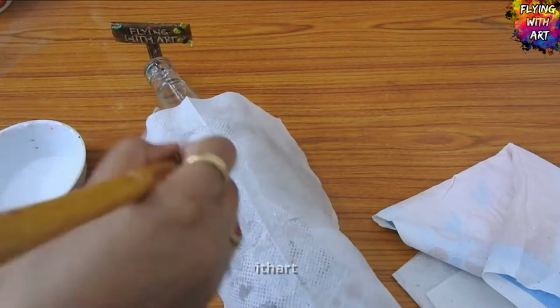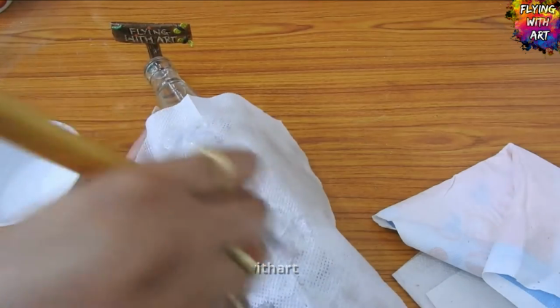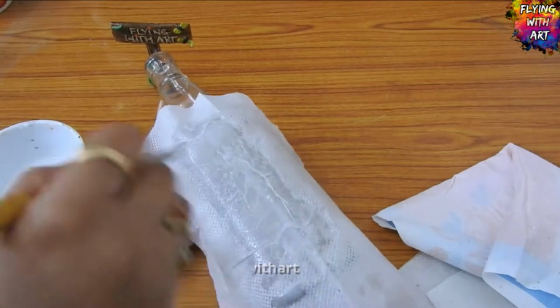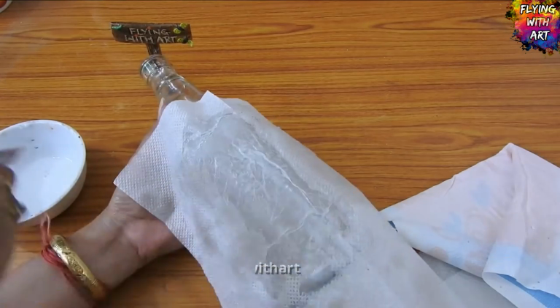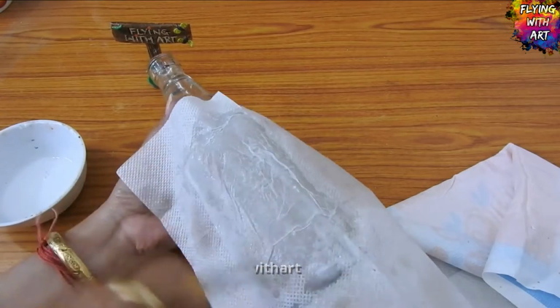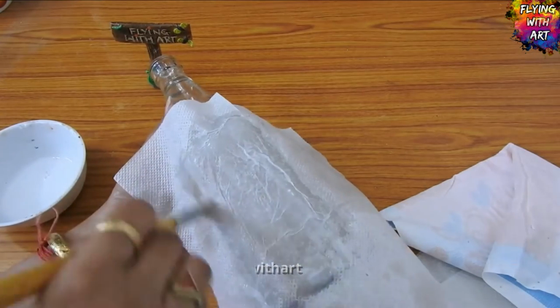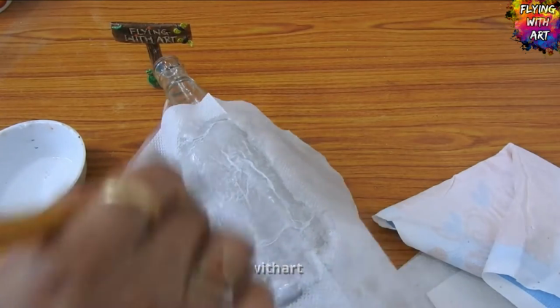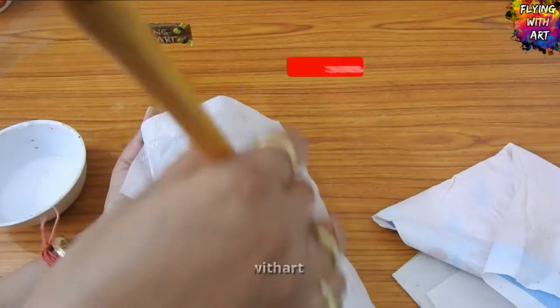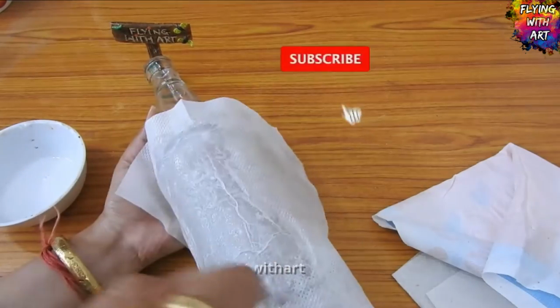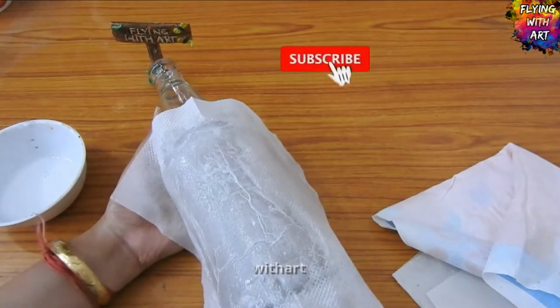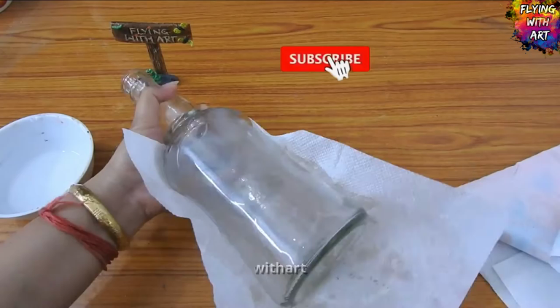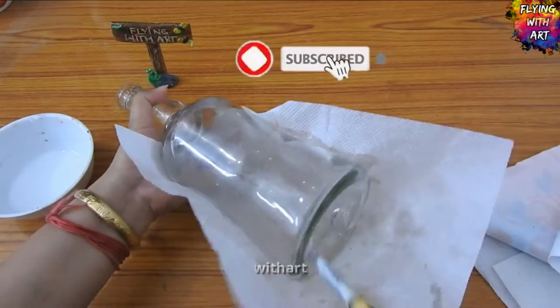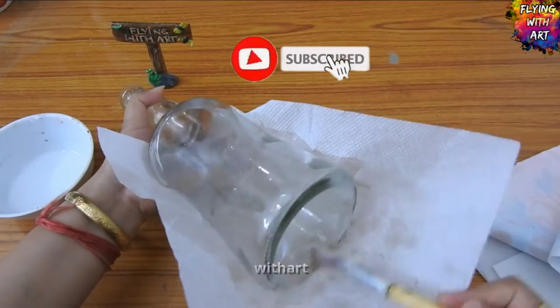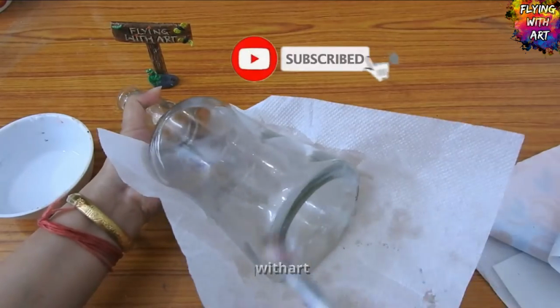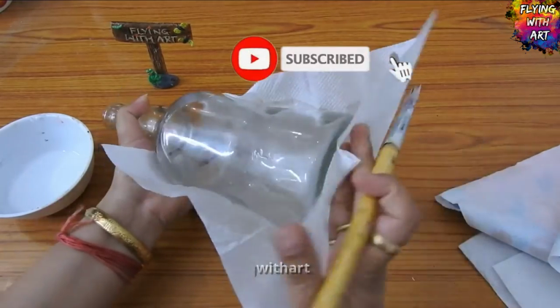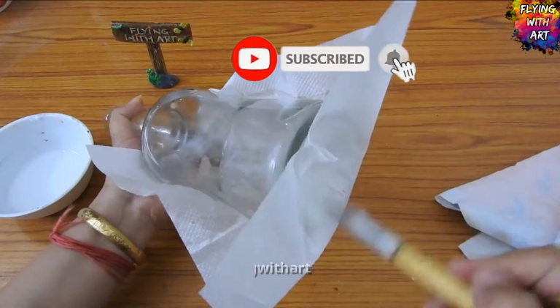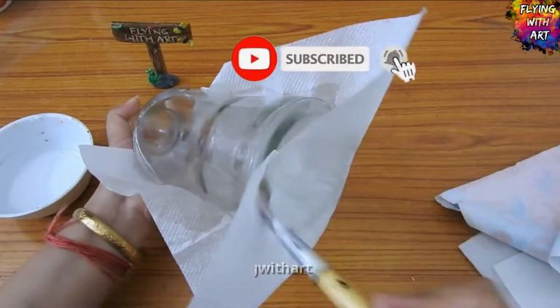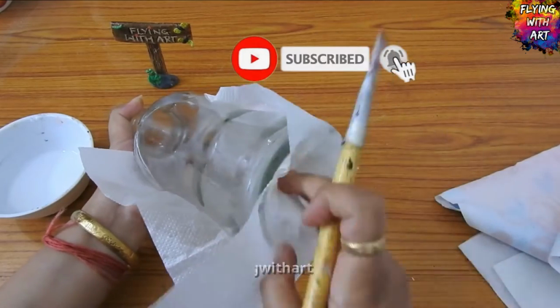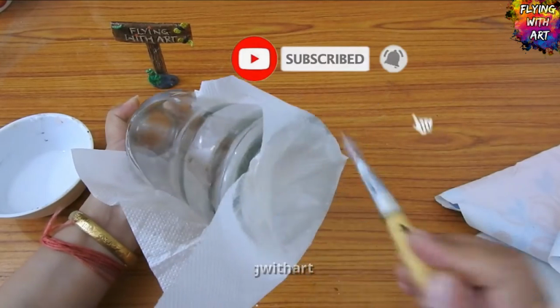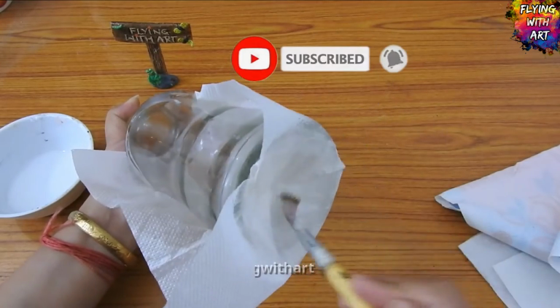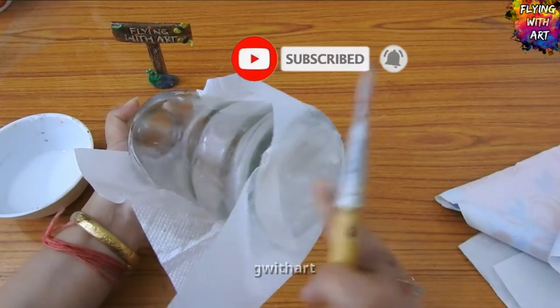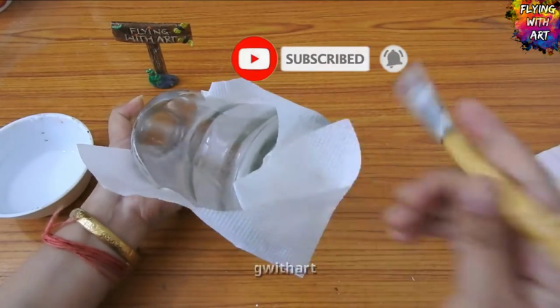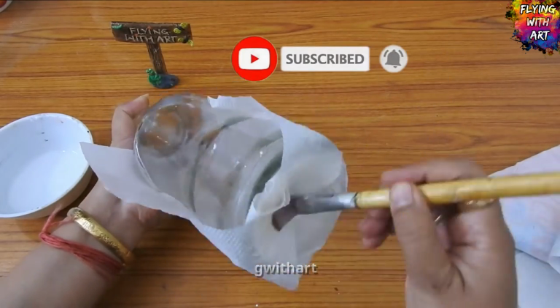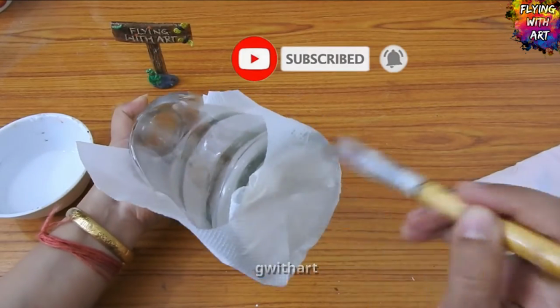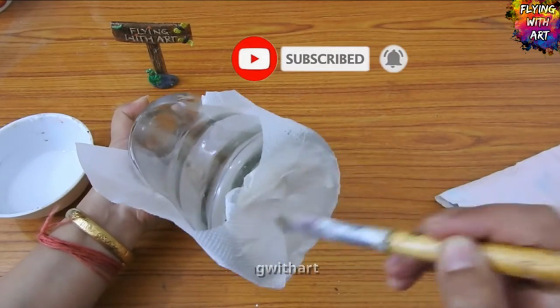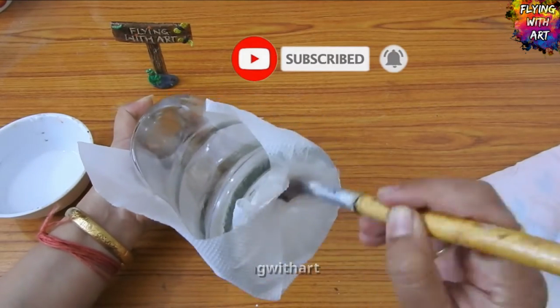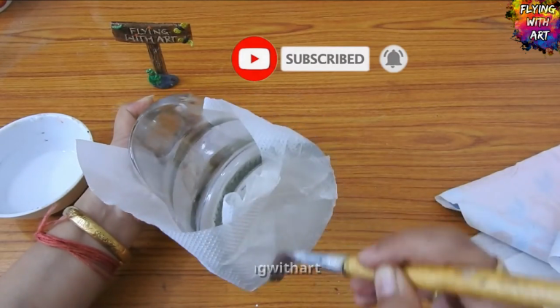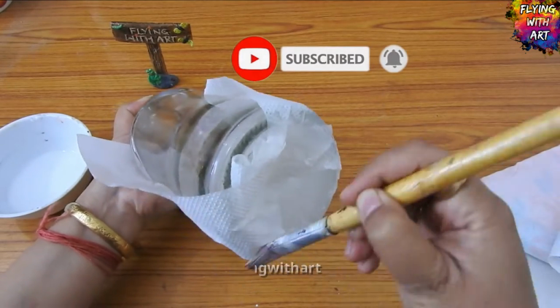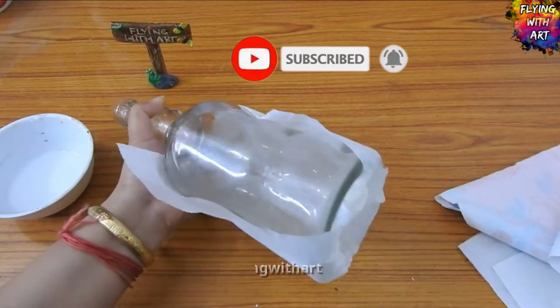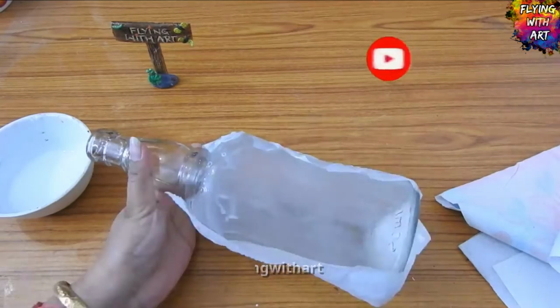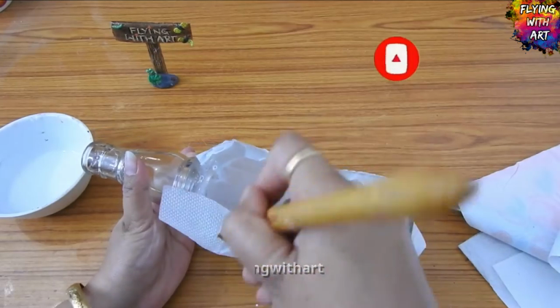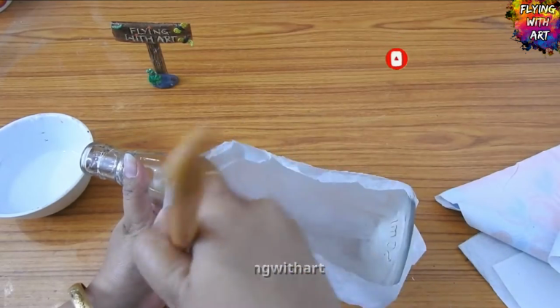If you are visiting my channel, don't forget to subscribe to Flying with Art and hit the notification bell so that you get the notifications first.